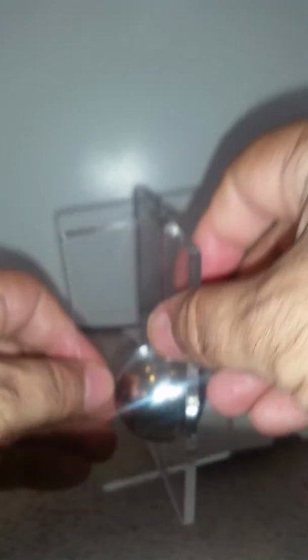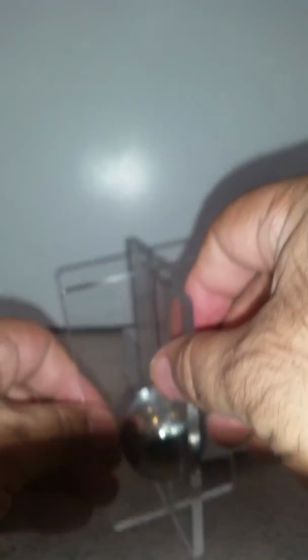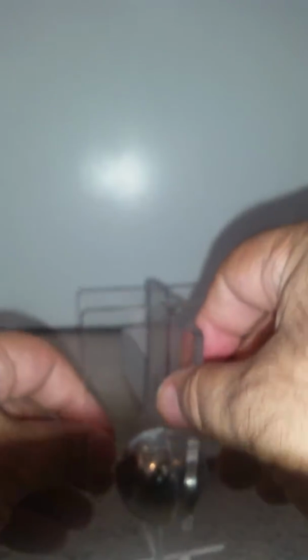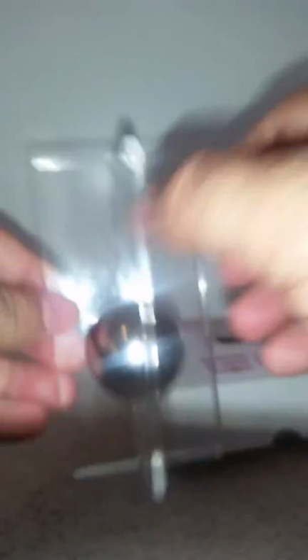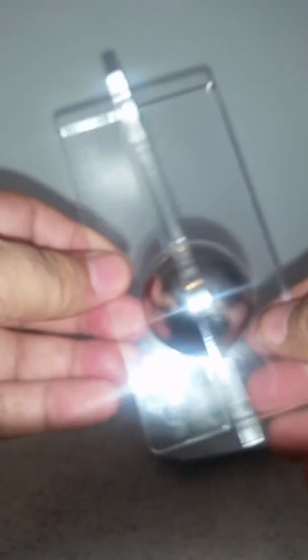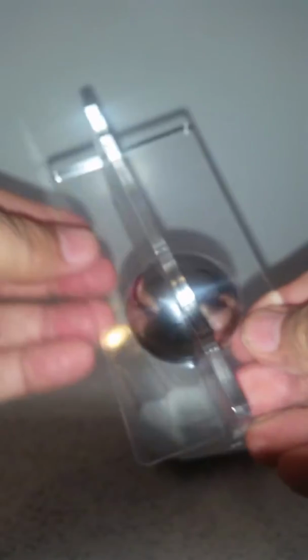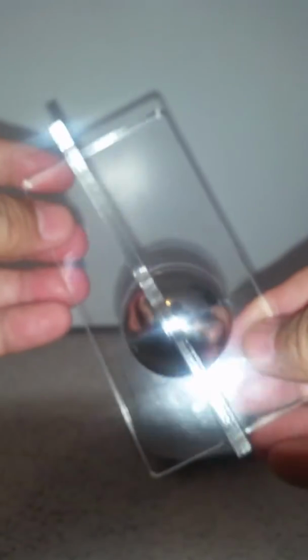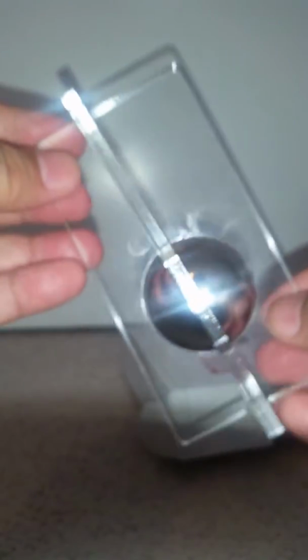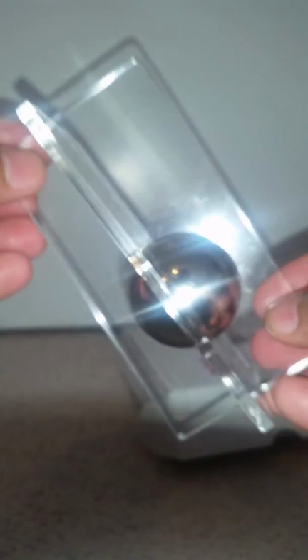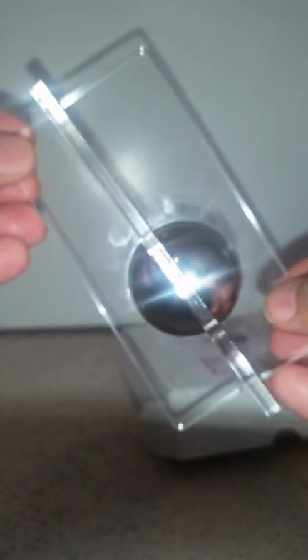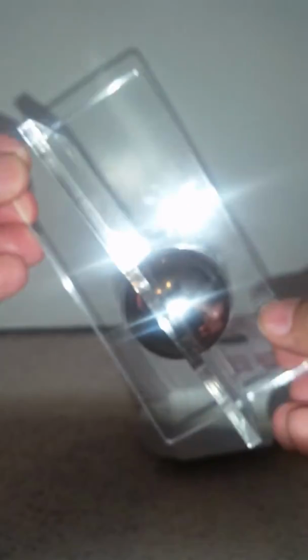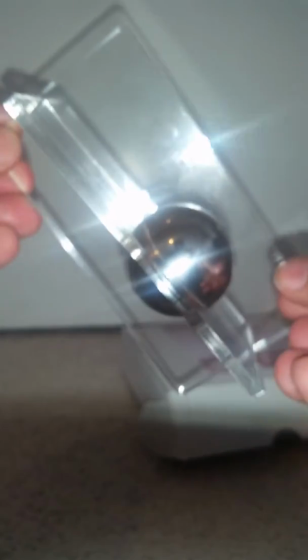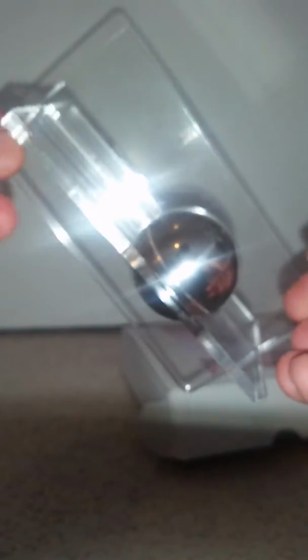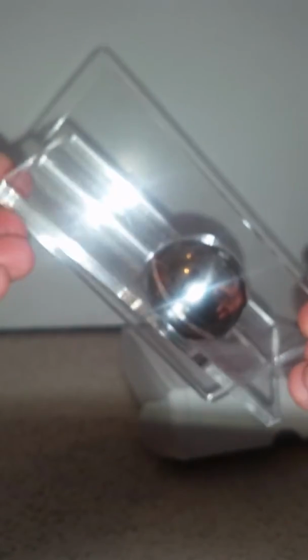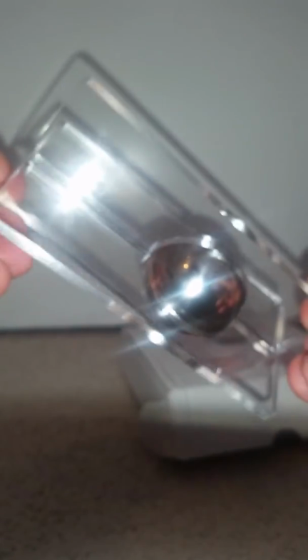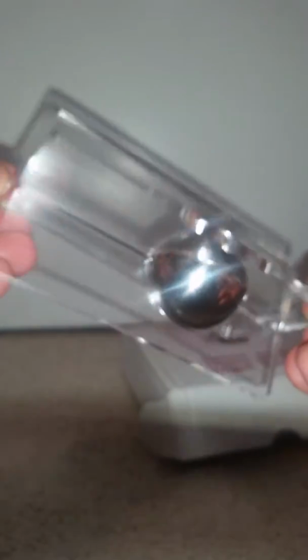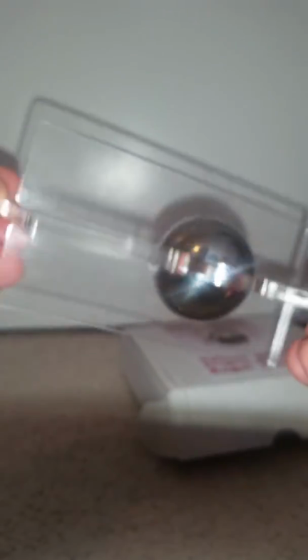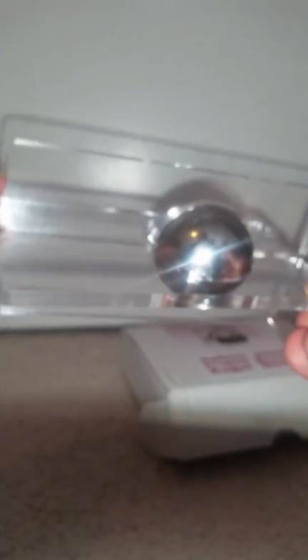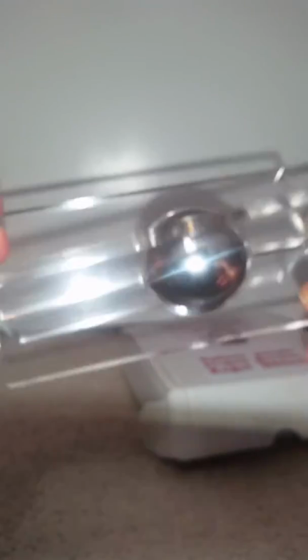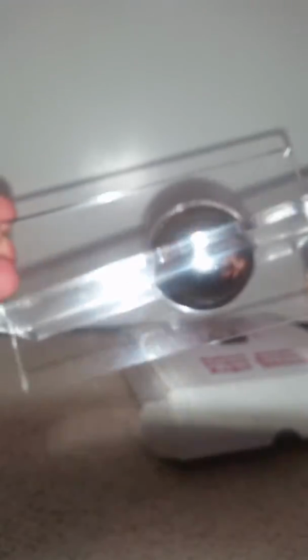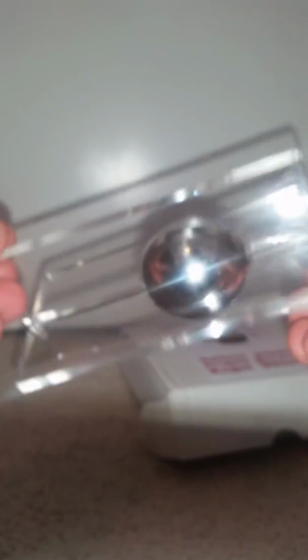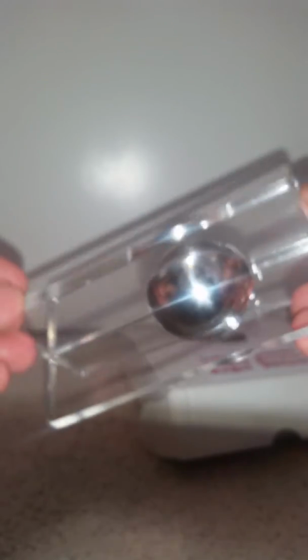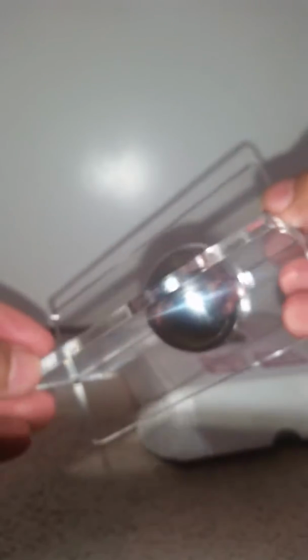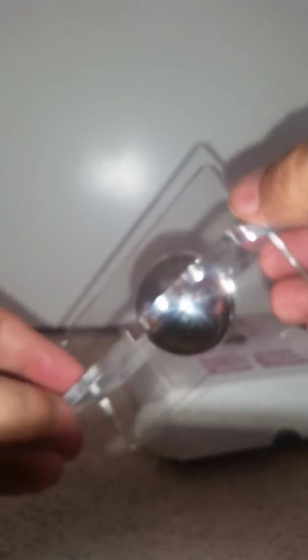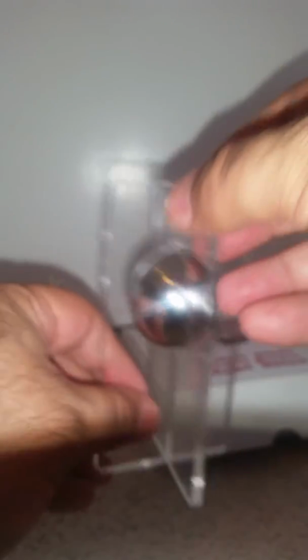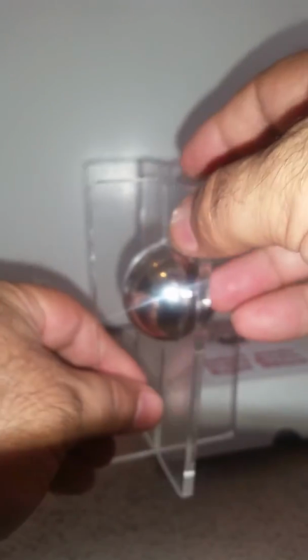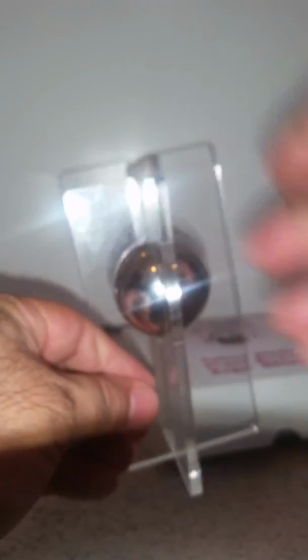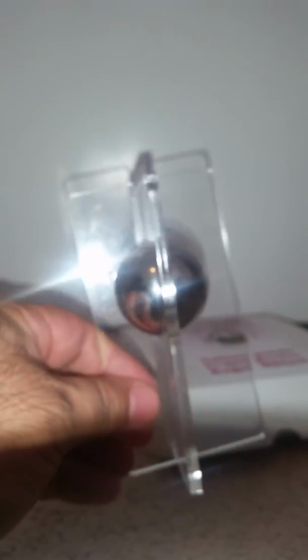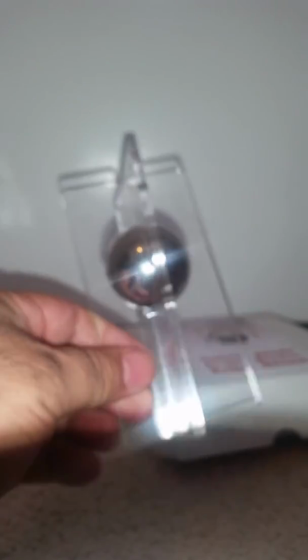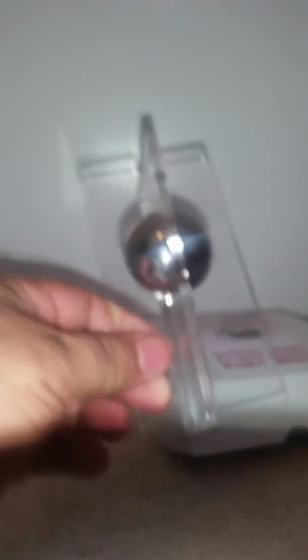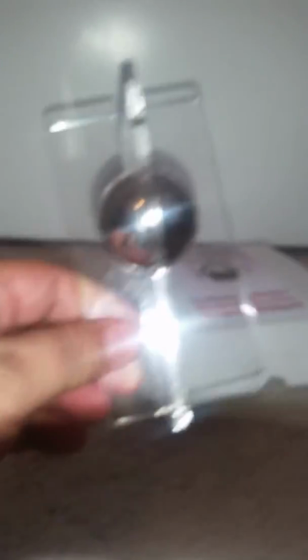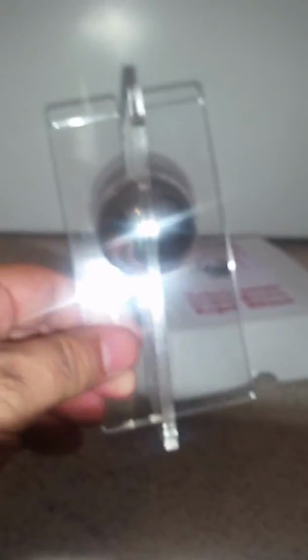Very interesting and different type of puzzle. I have never seen anything similar to this — the sphere's puzzle.